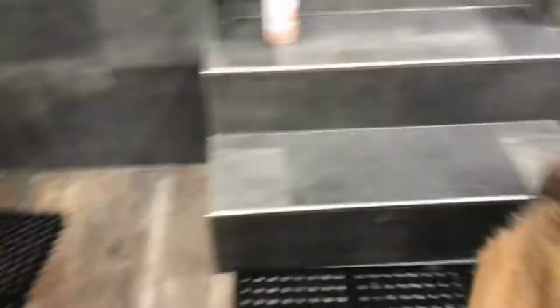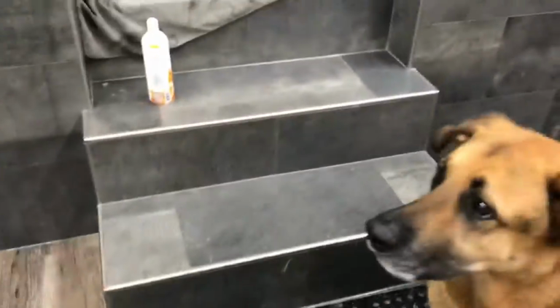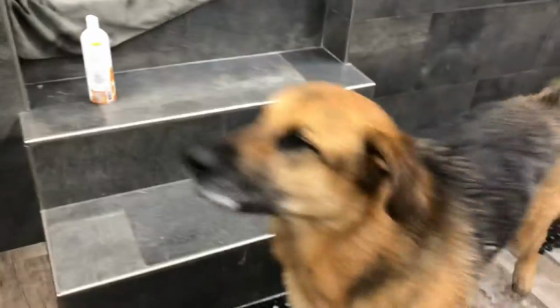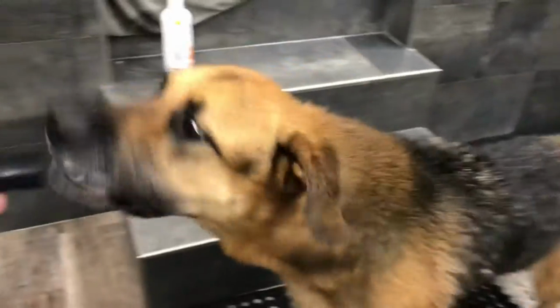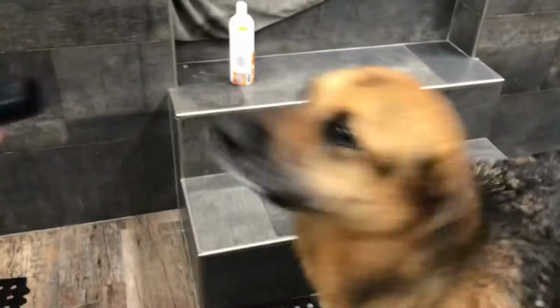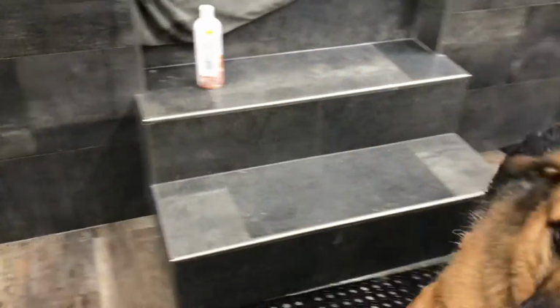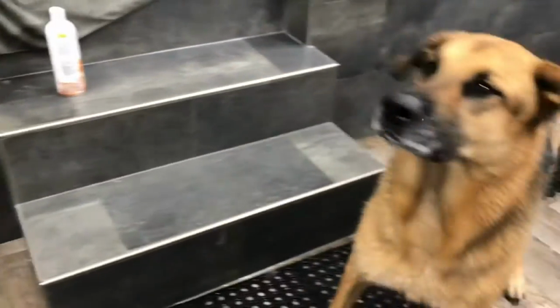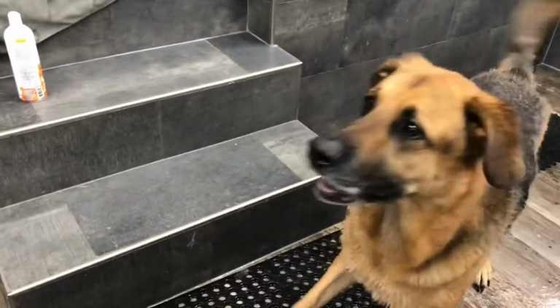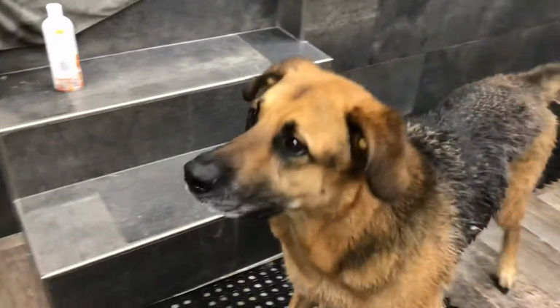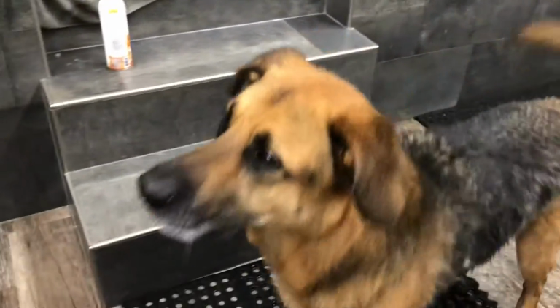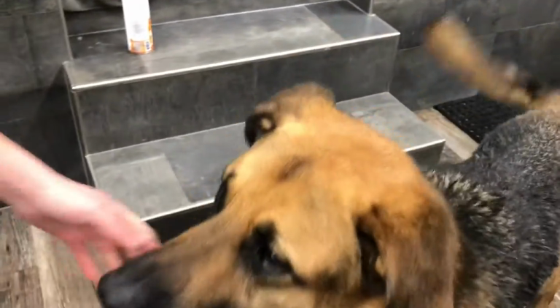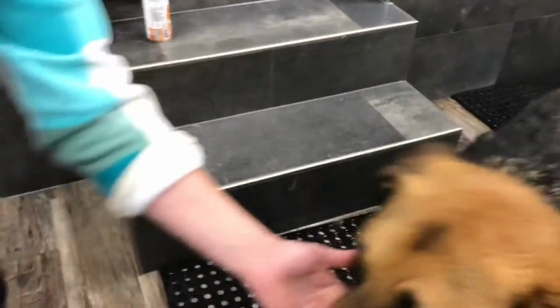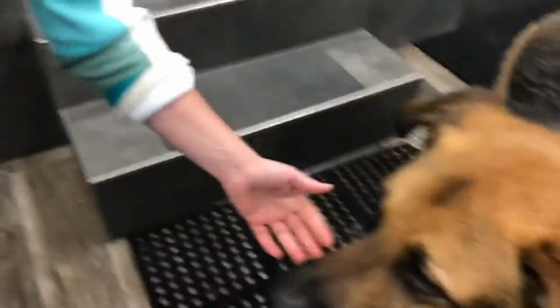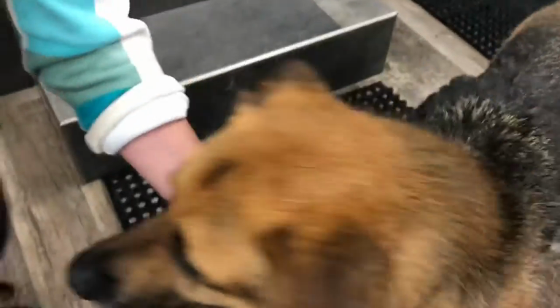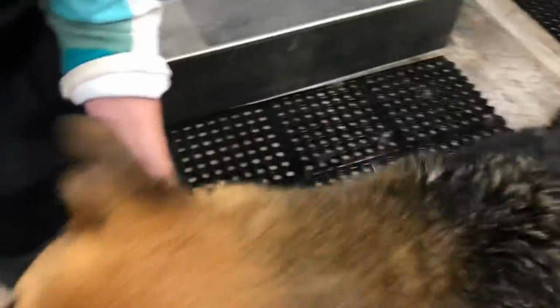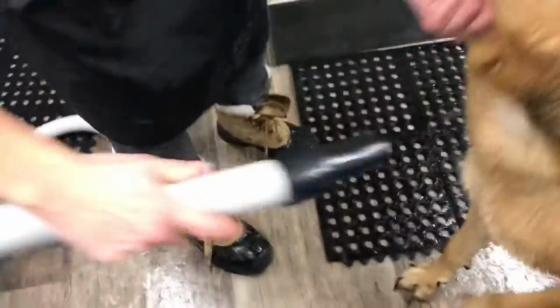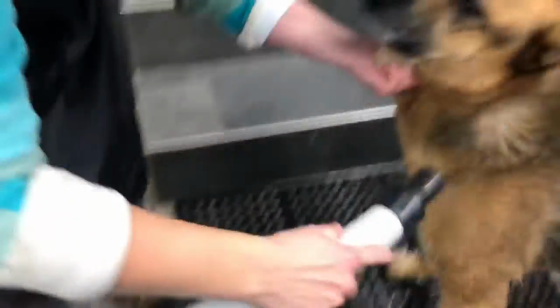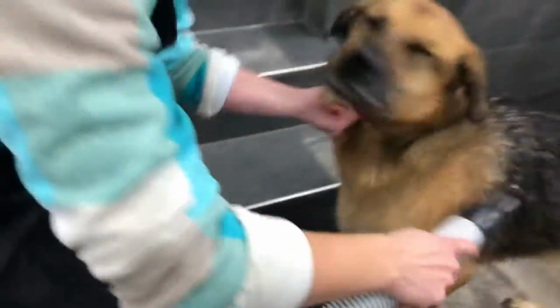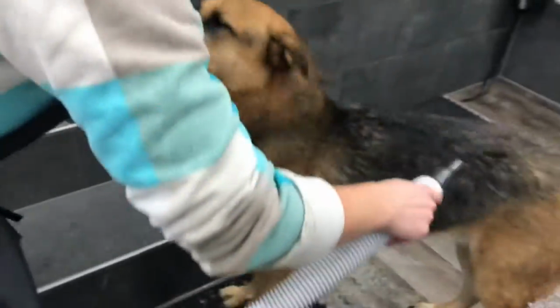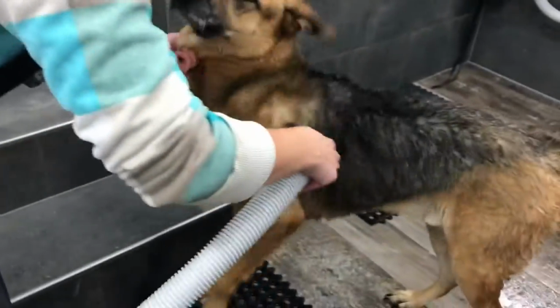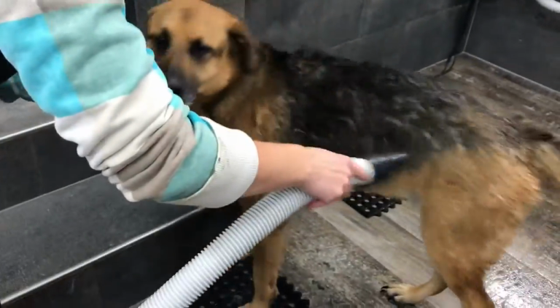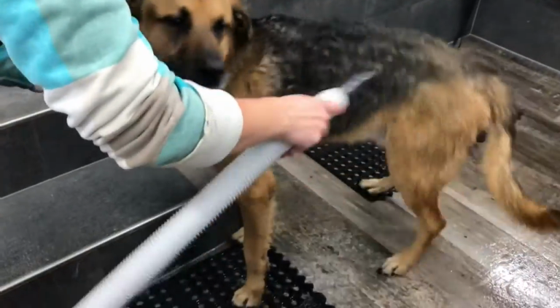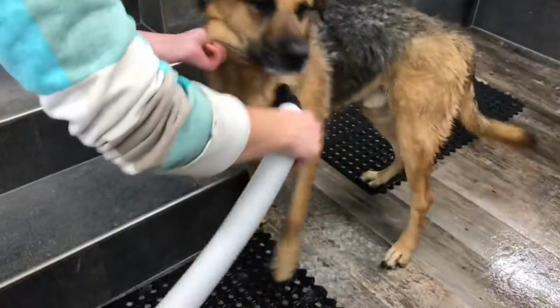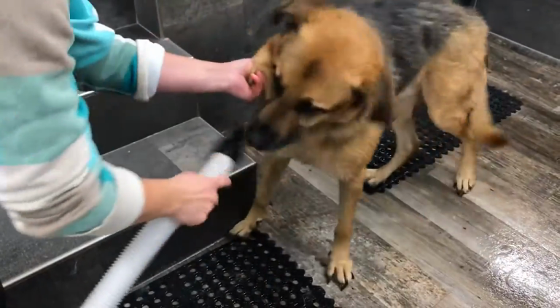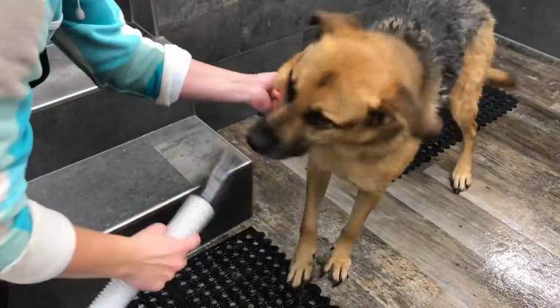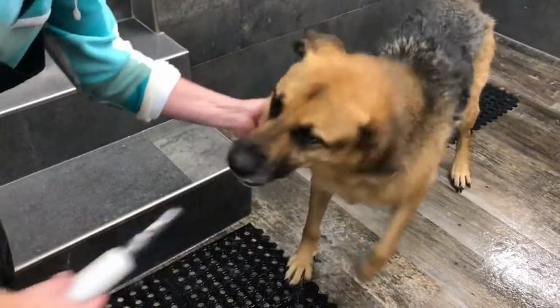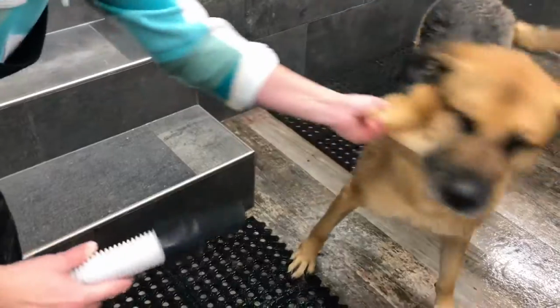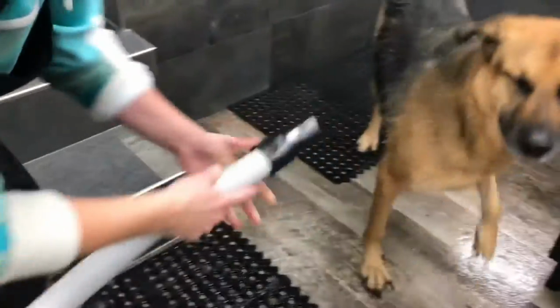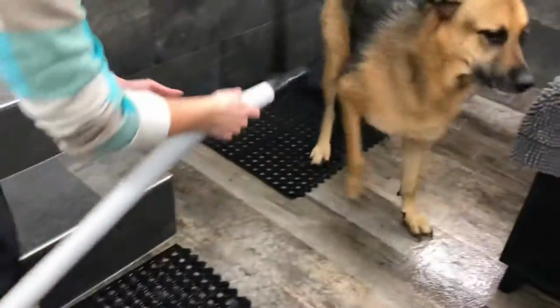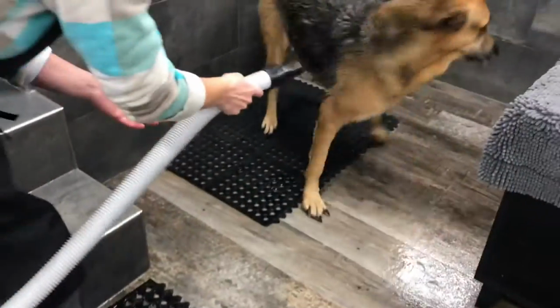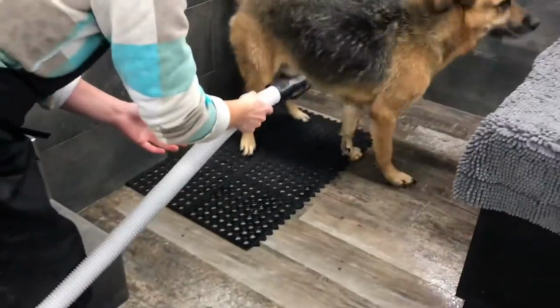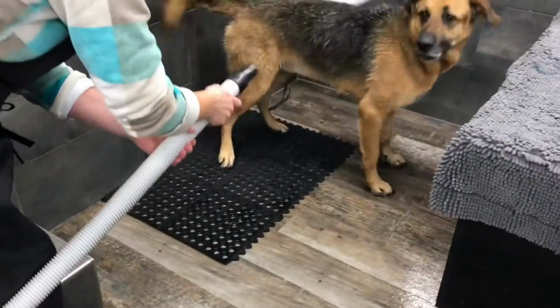Come here. Come here. Tom, let me try you. Let me try you. What a good boy, come on.